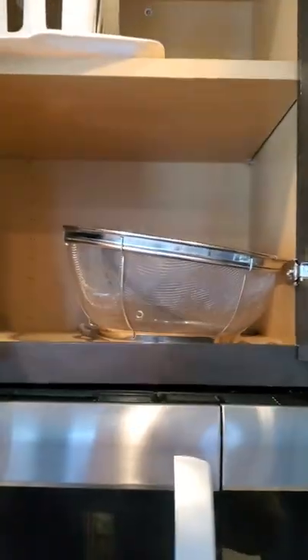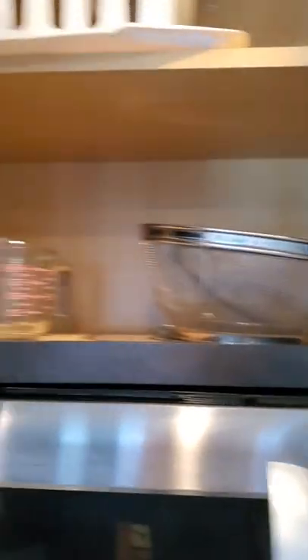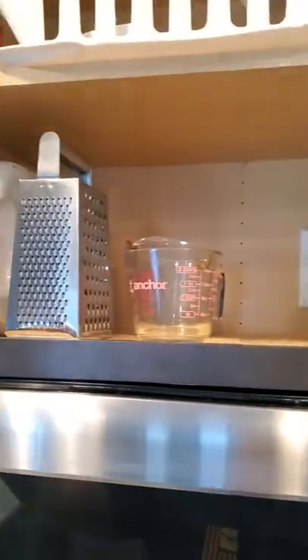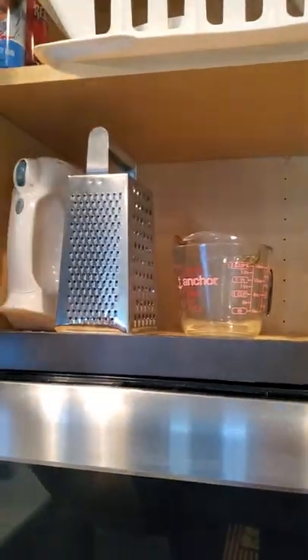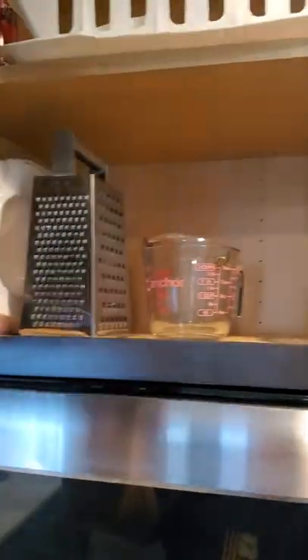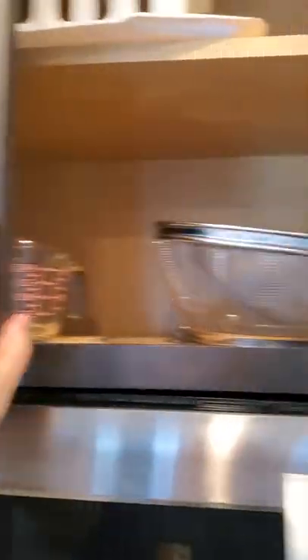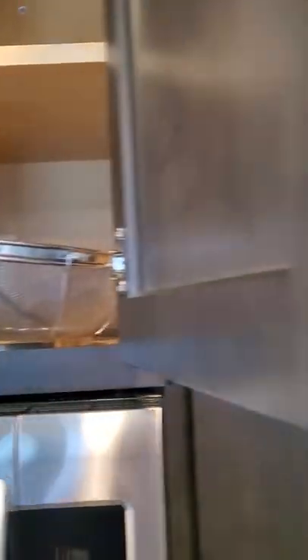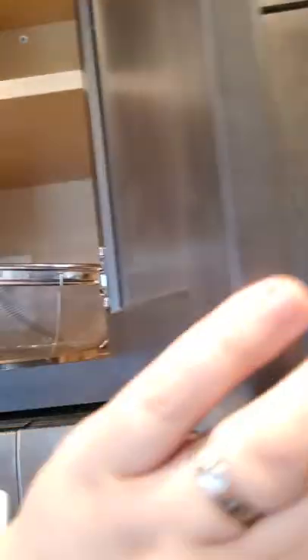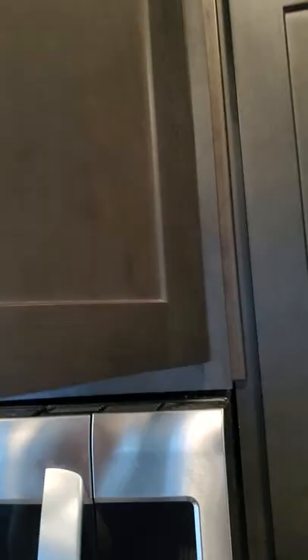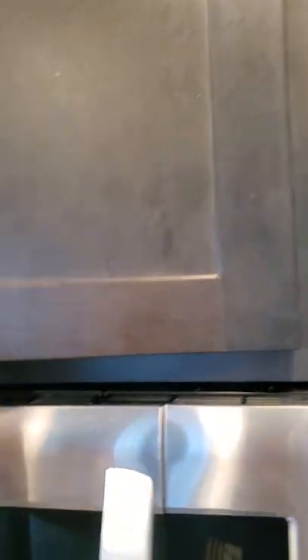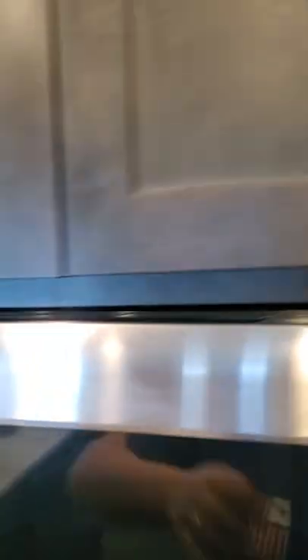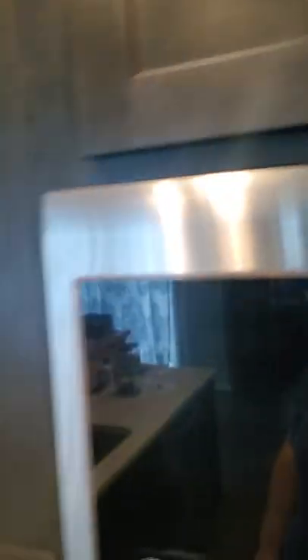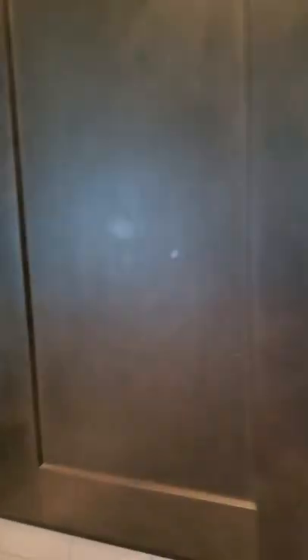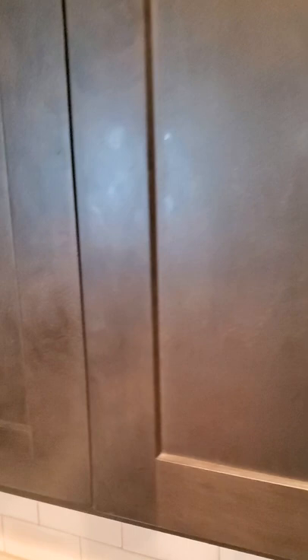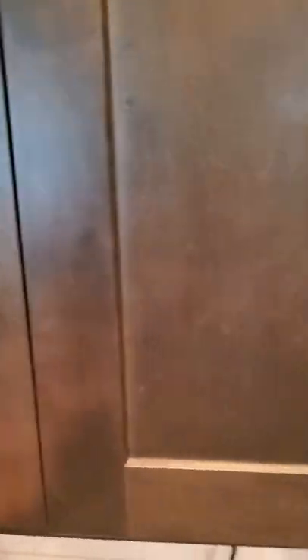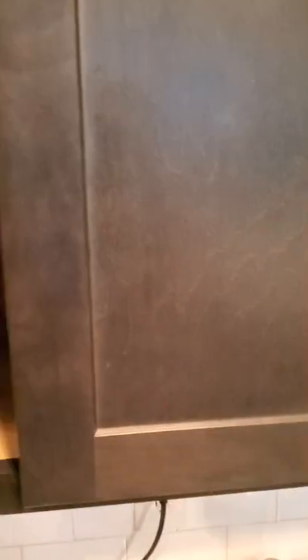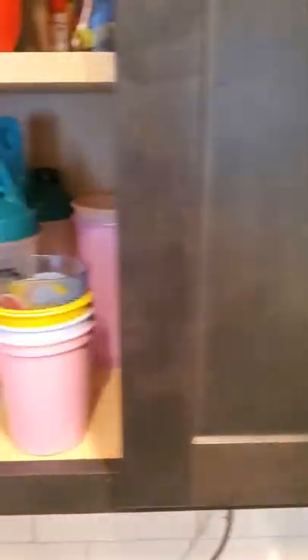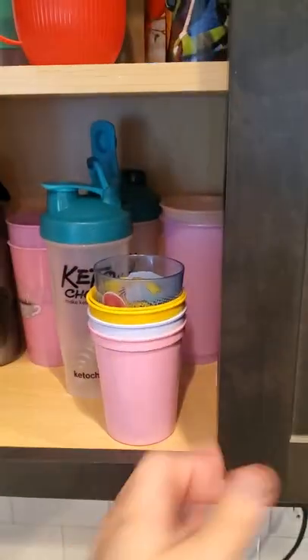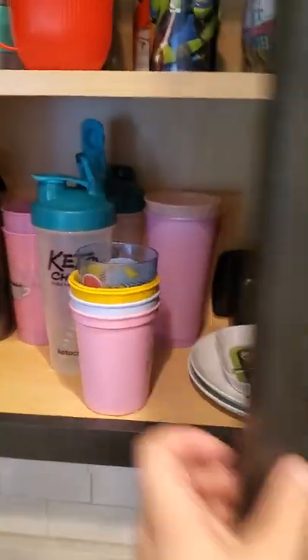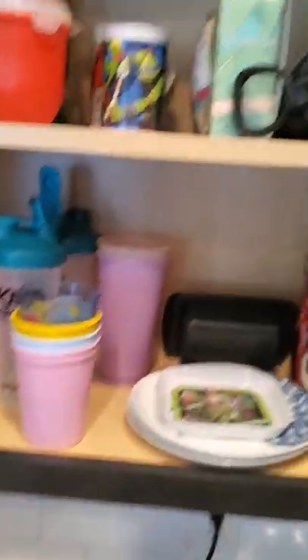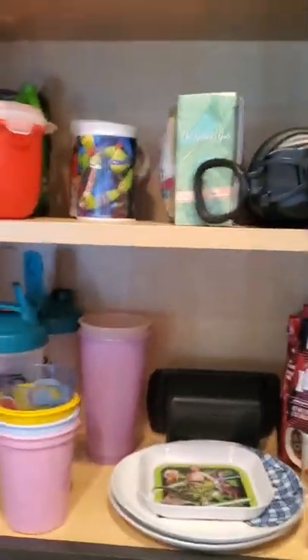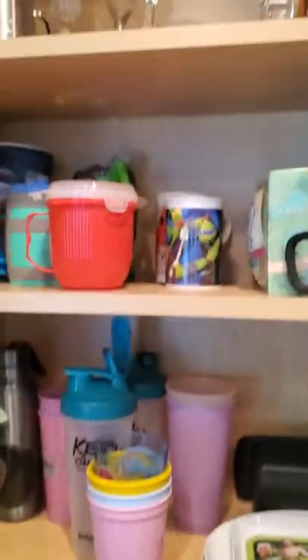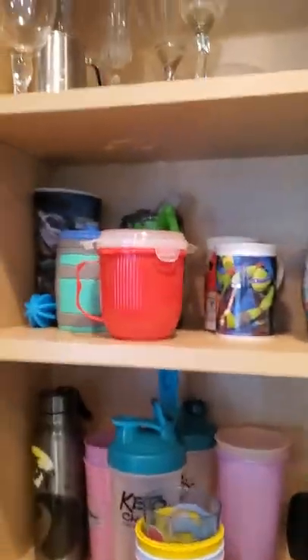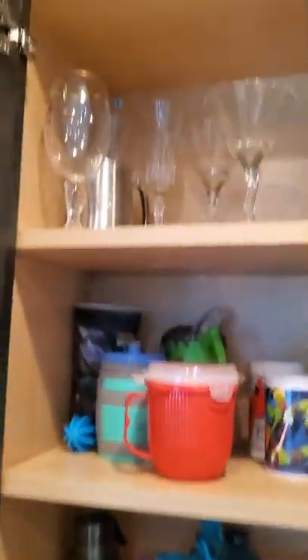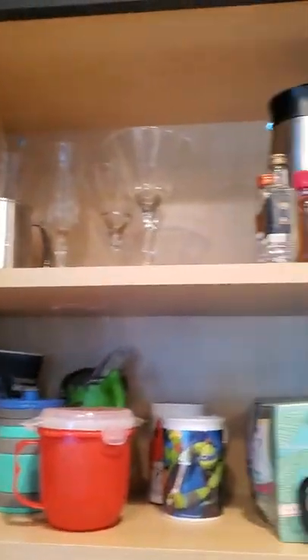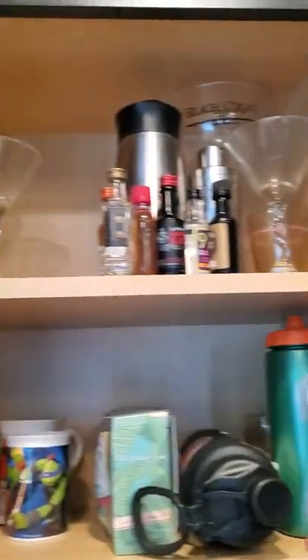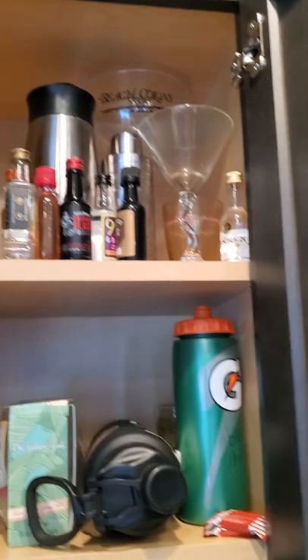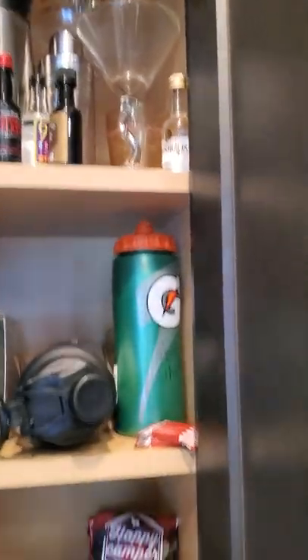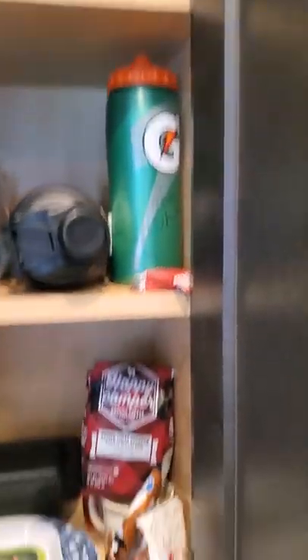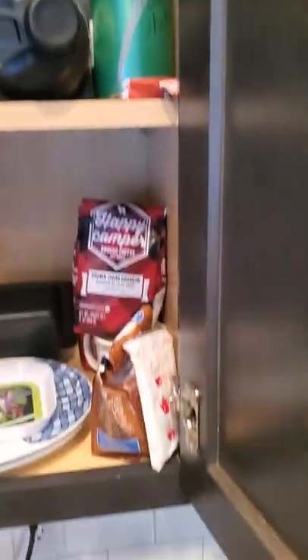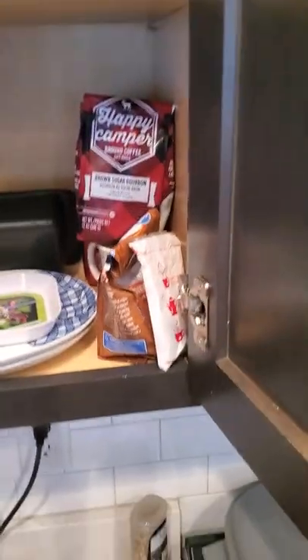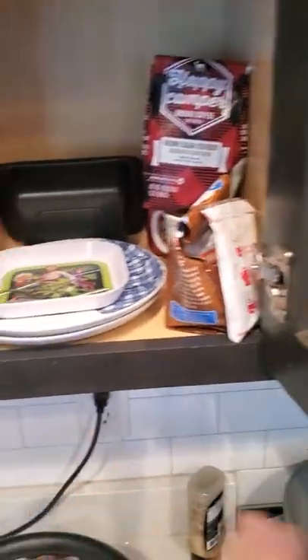Up here: colanders and accessories, blender — so we can chop people up and hide them in our basement. Fun little cups and such, drinking equipment, Gatorade bottles, coffee.